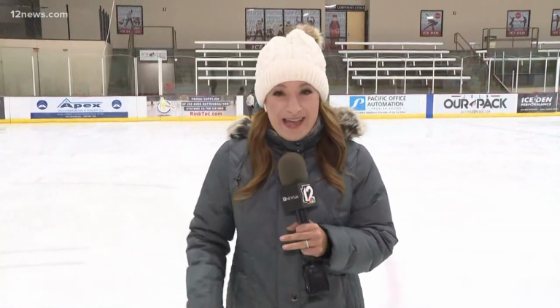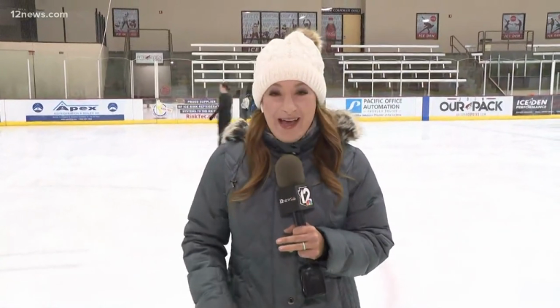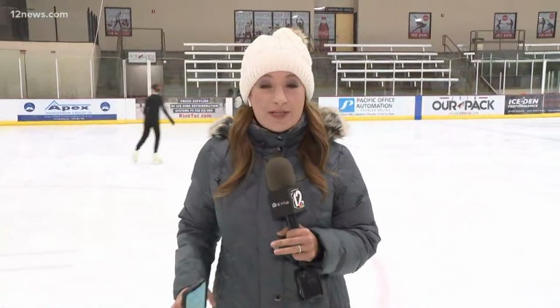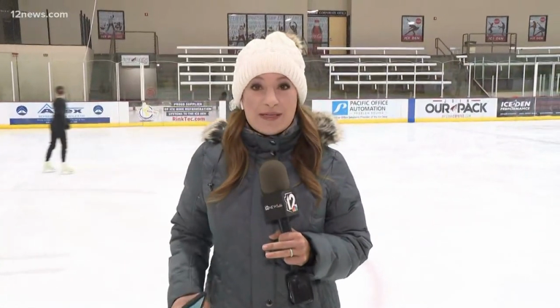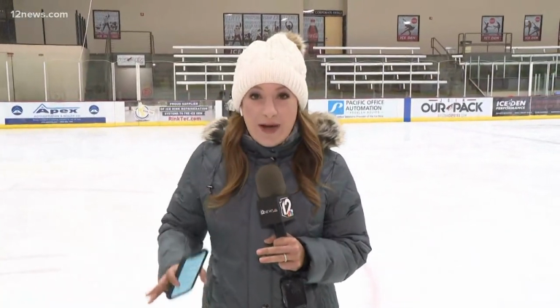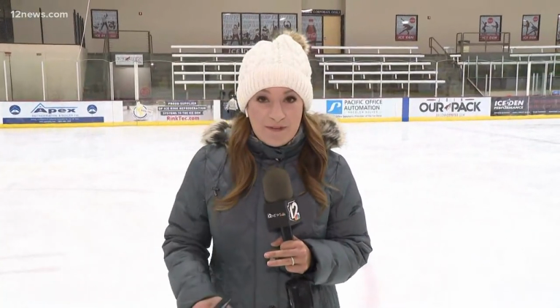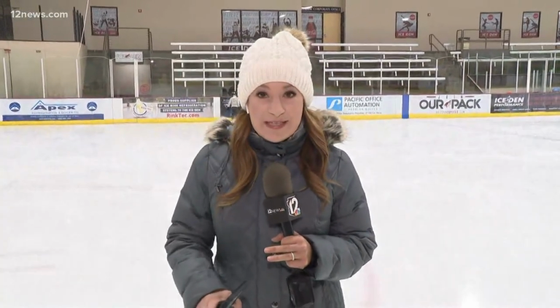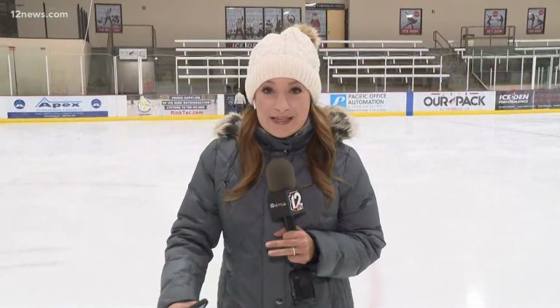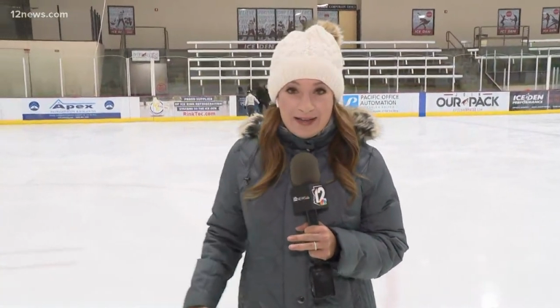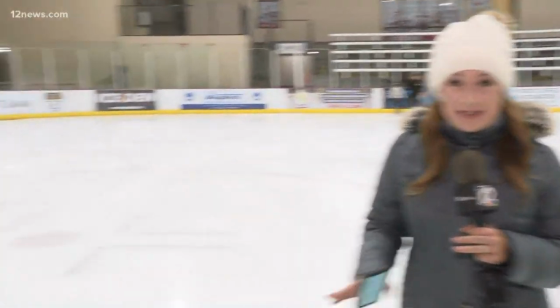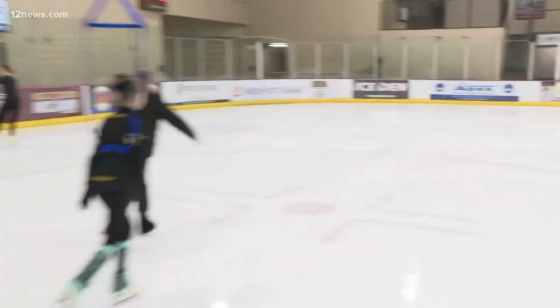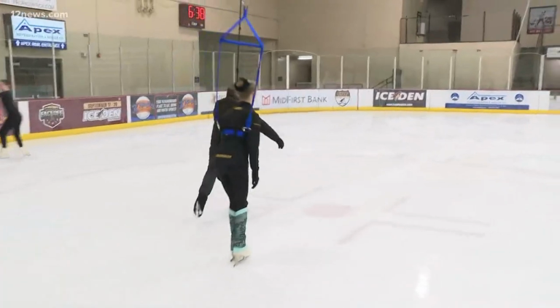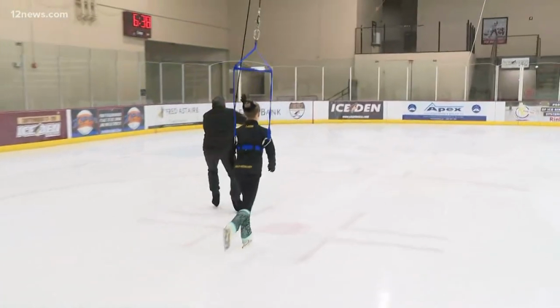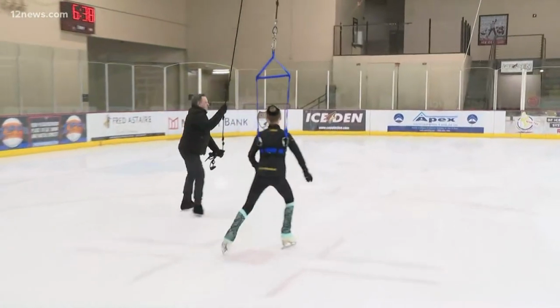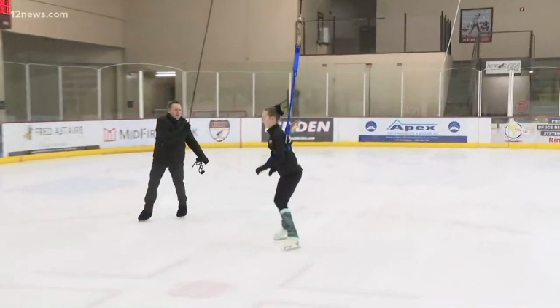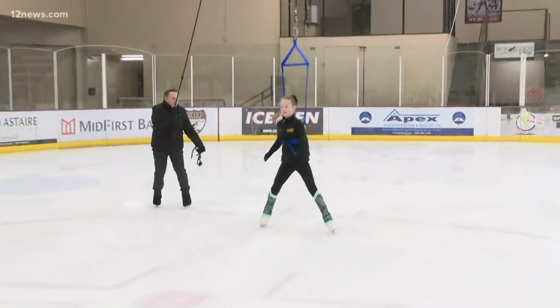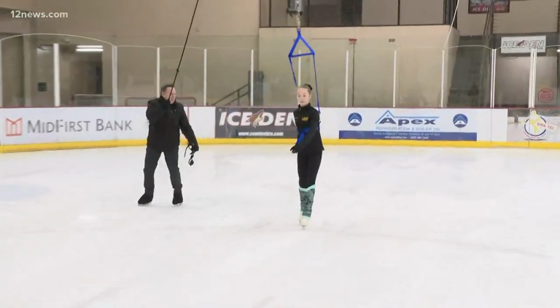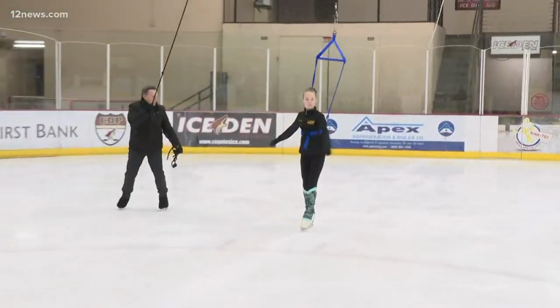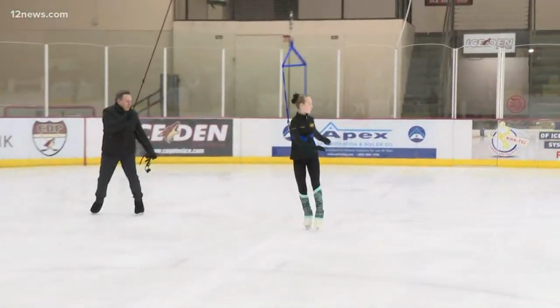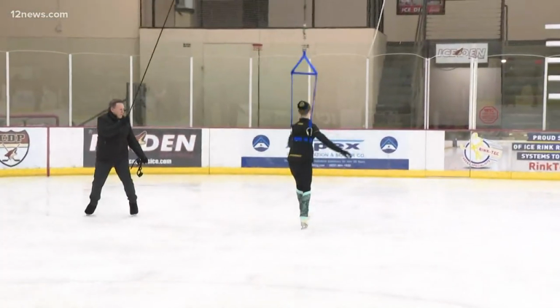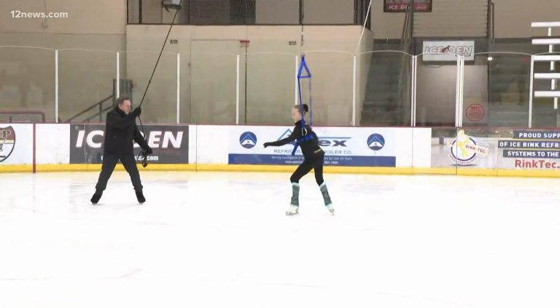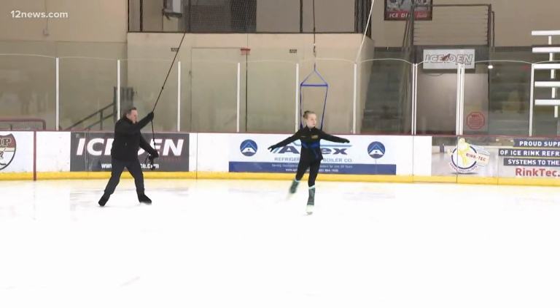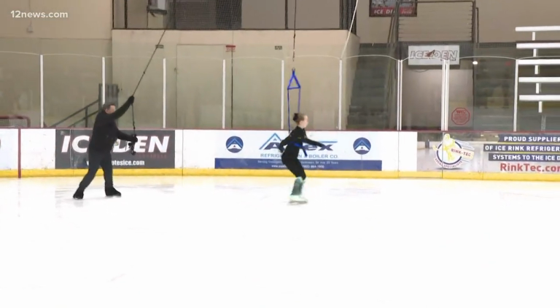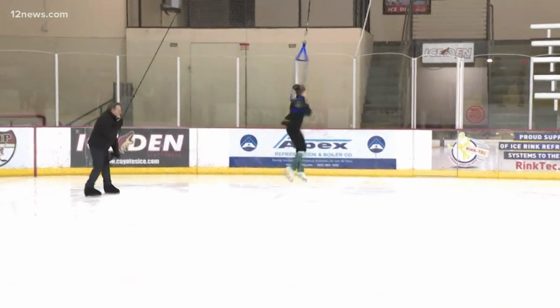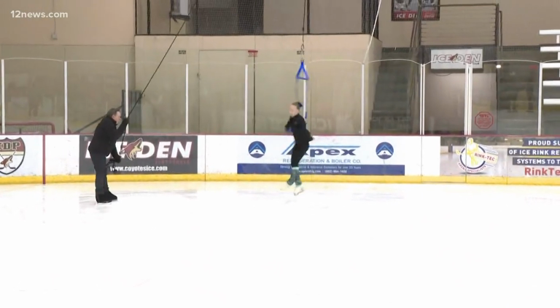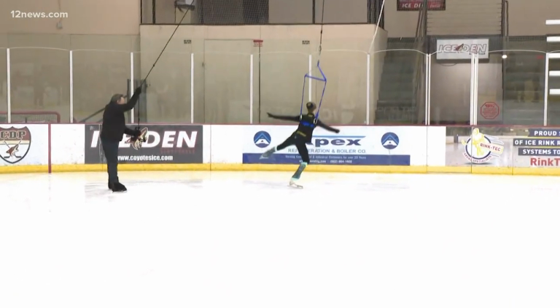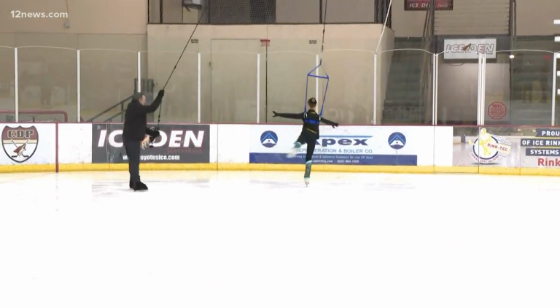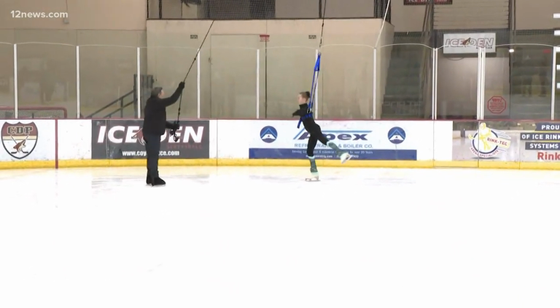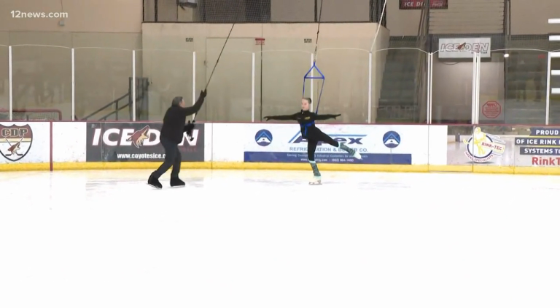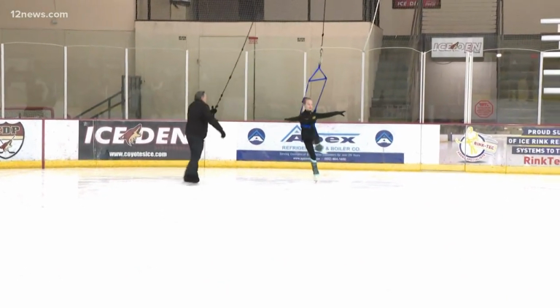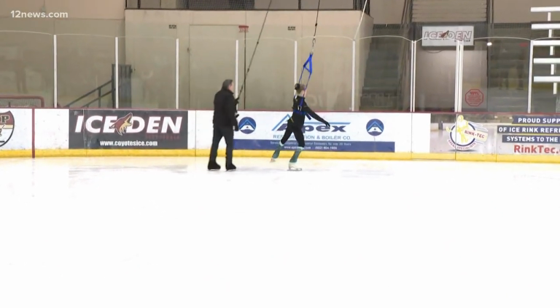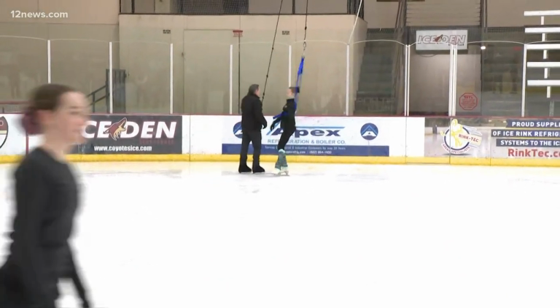Today, we're going to show you these incredible figure skaters that are out here at the Scottsdale Ice Den. Have you ever wondered how they master their flawless and graceful moves? Well, there is, of course, a whole team behind them.